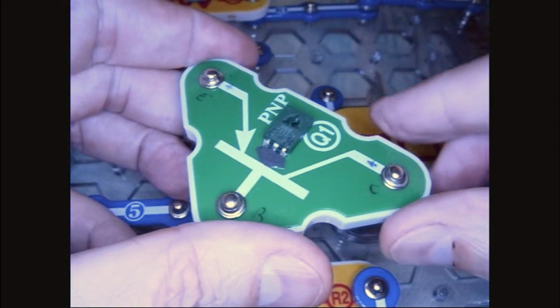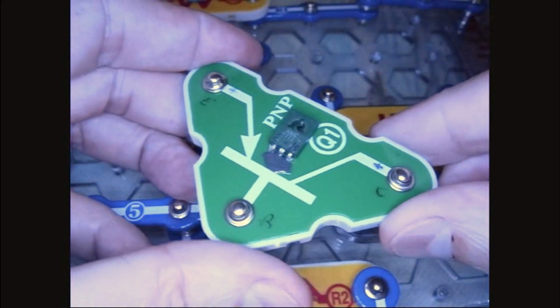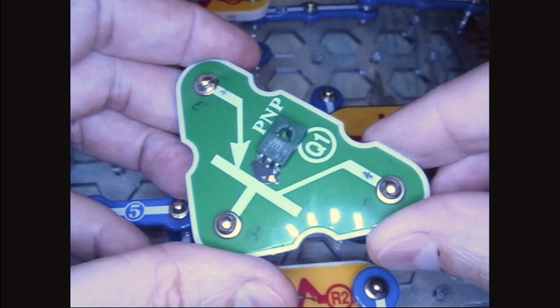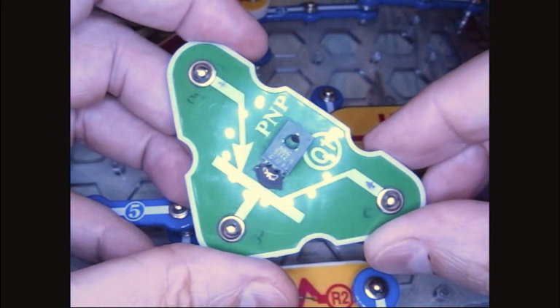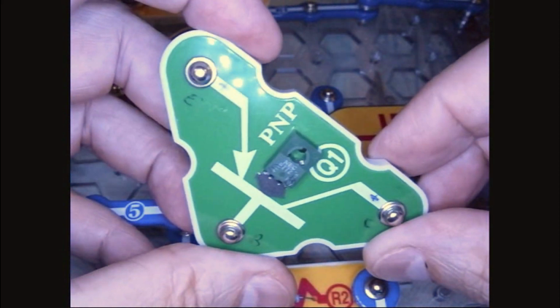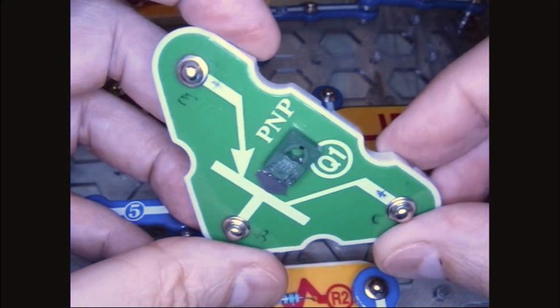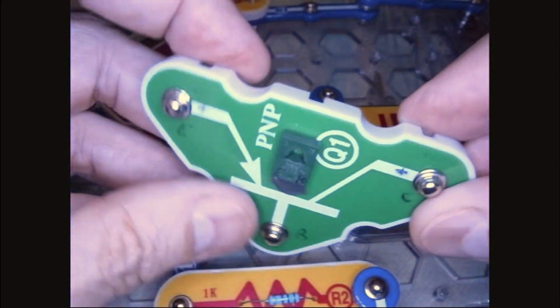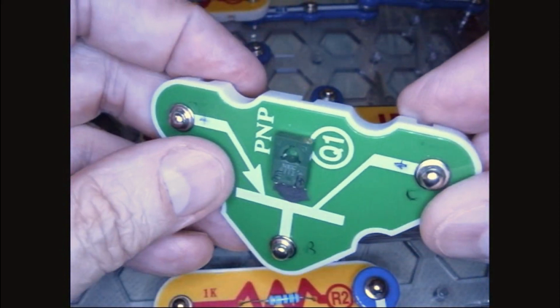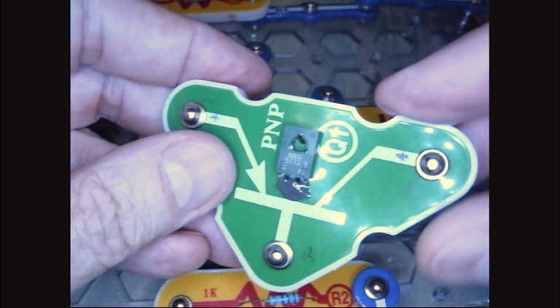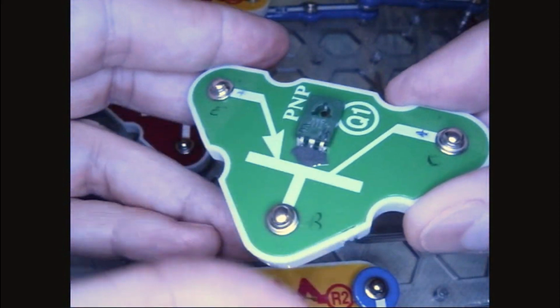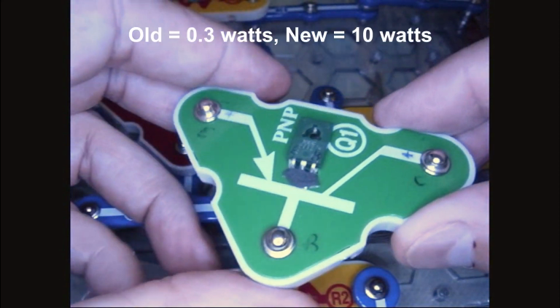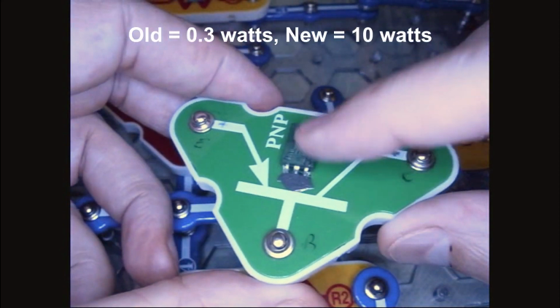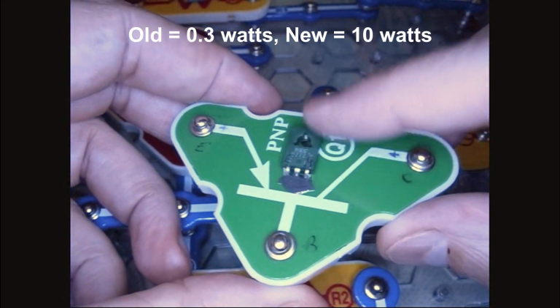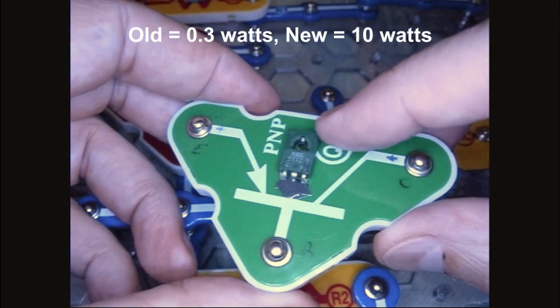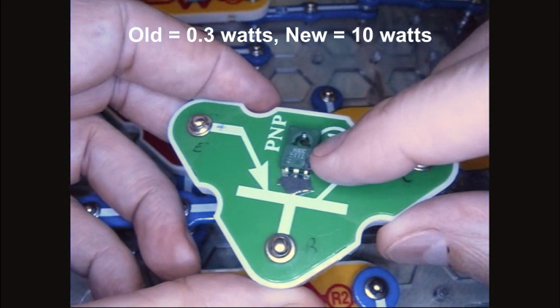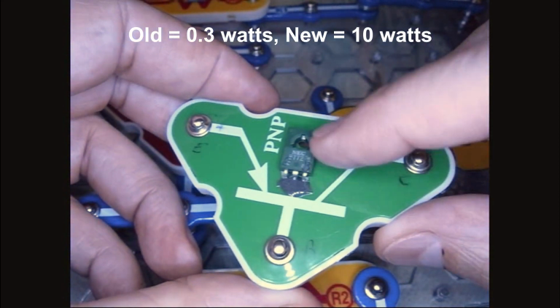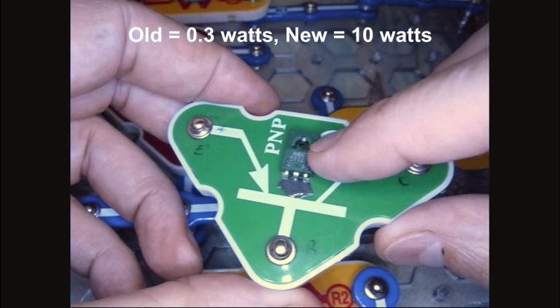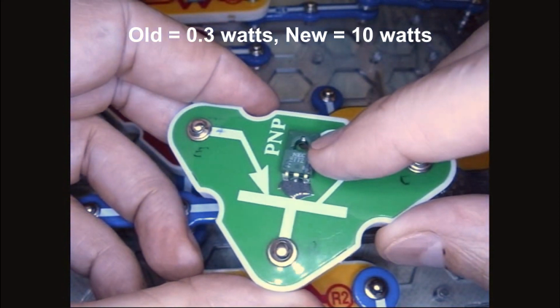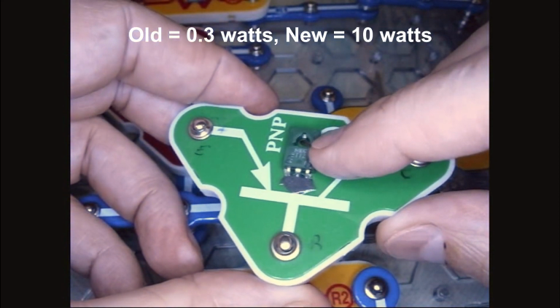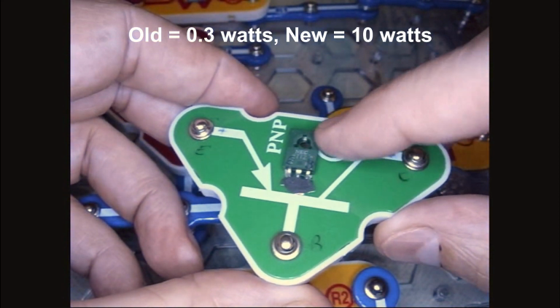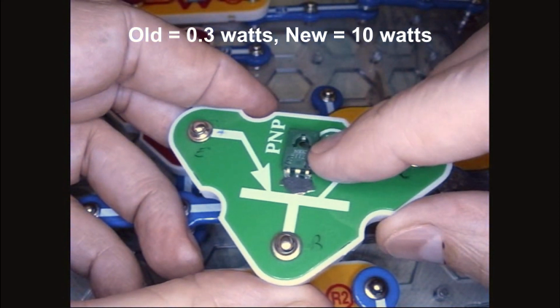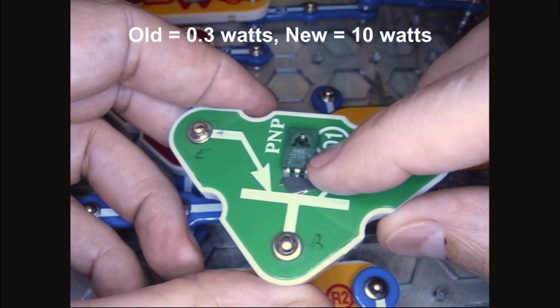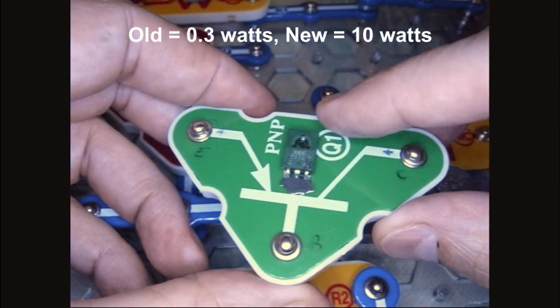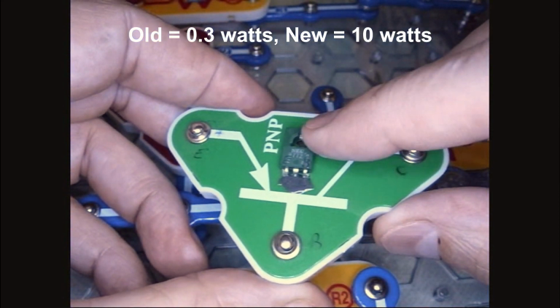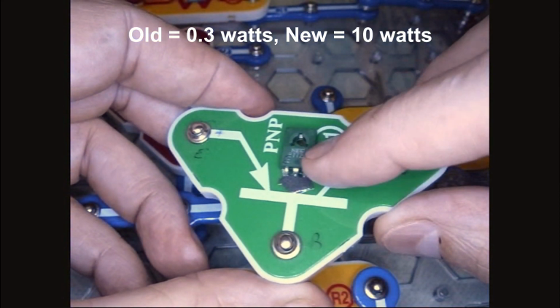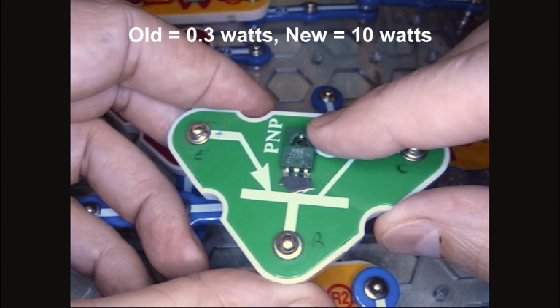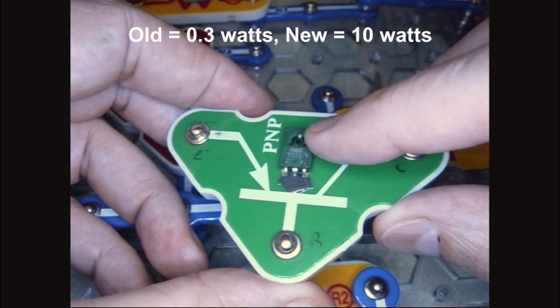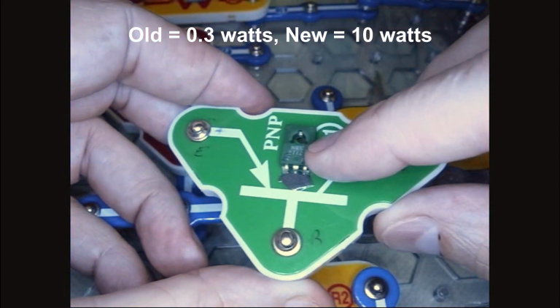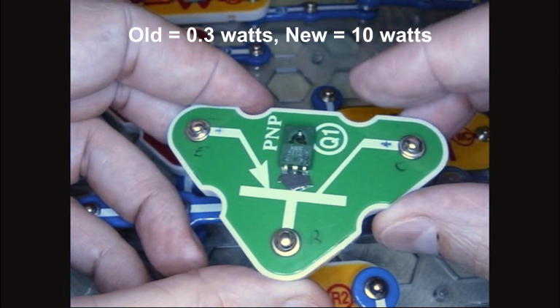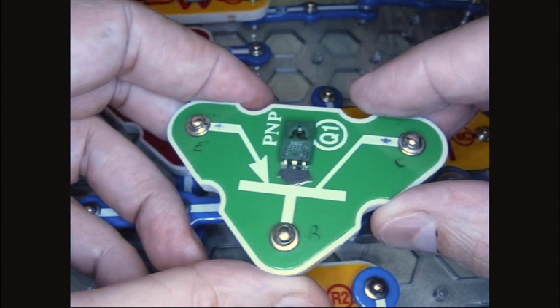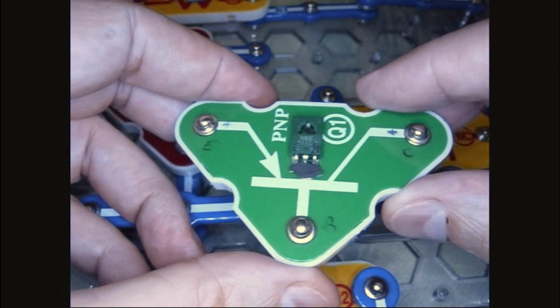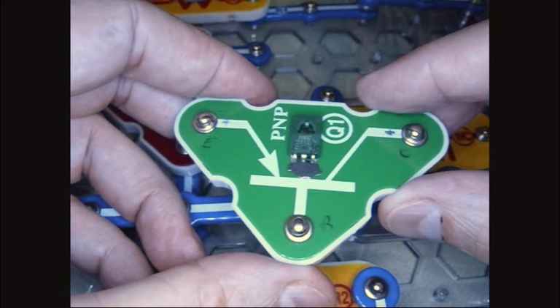So why do I call this a radical hack slash modification? Well, because this transistor is capable of handling about 10 watts and the old one was about 0.3 watts — so we're talking about 30 times more power. Oh yeah!